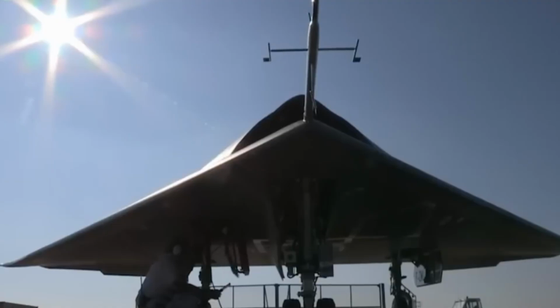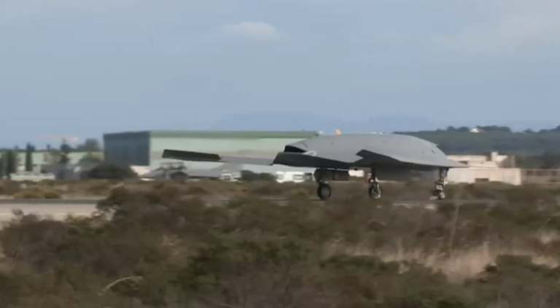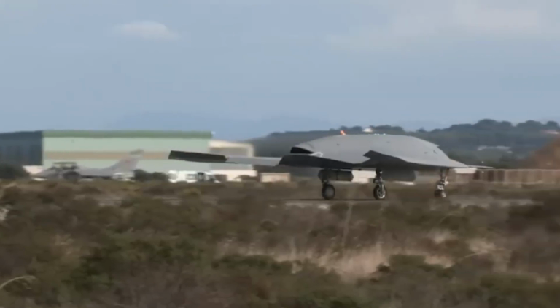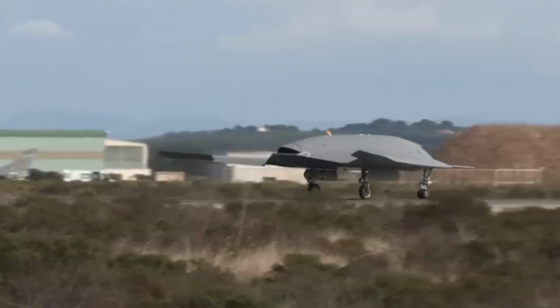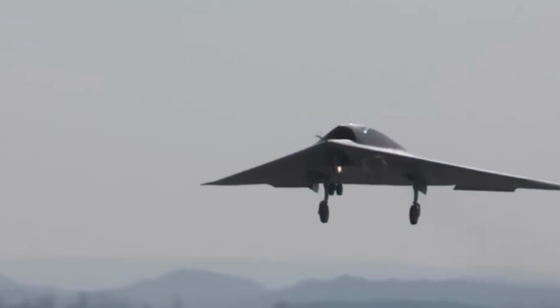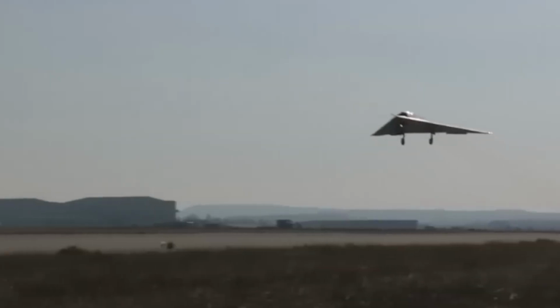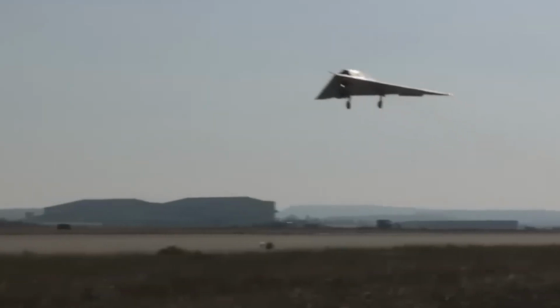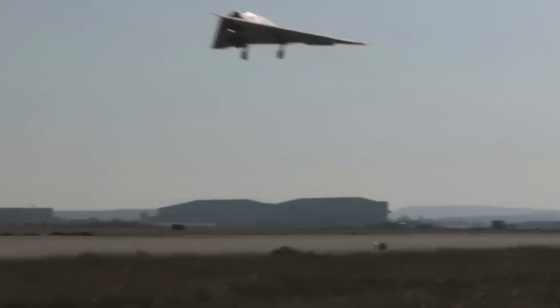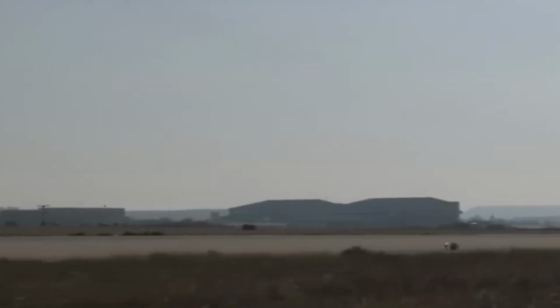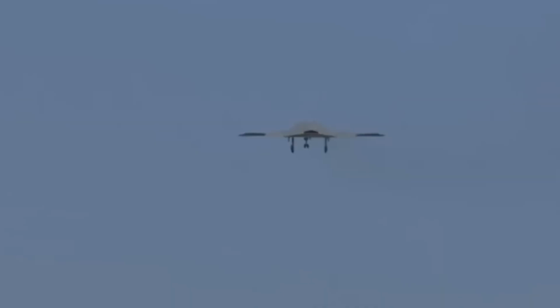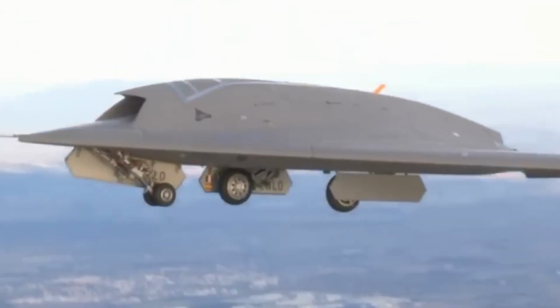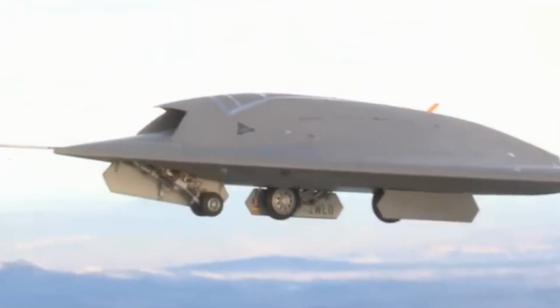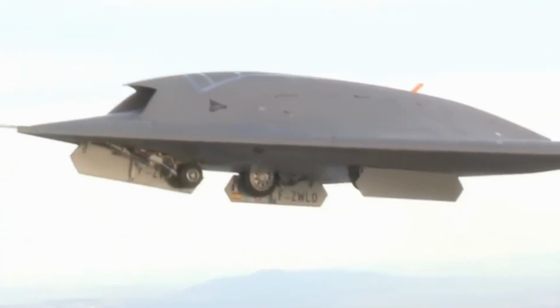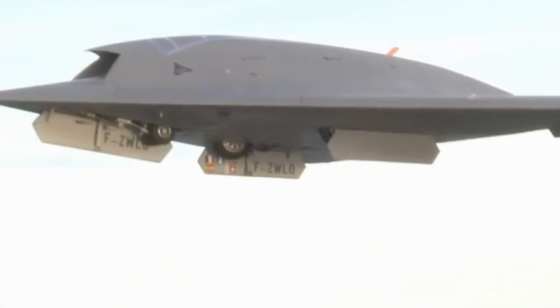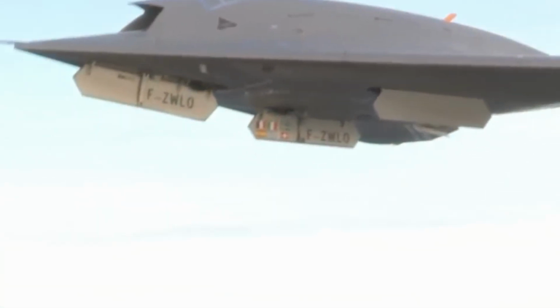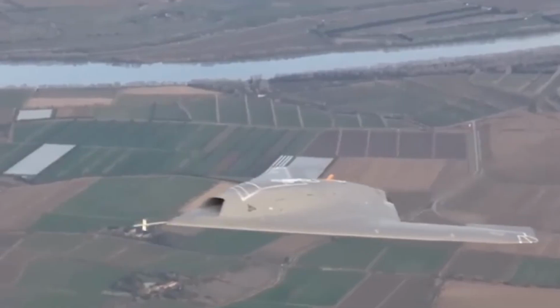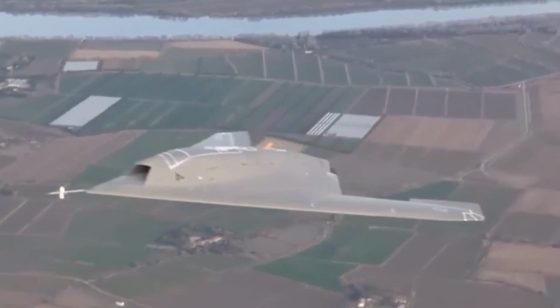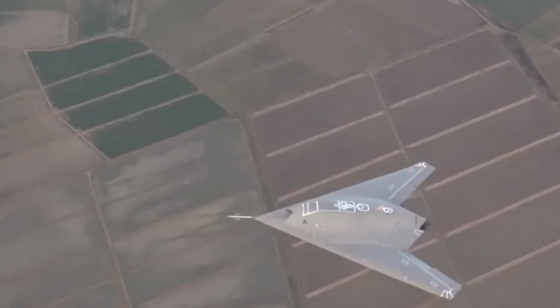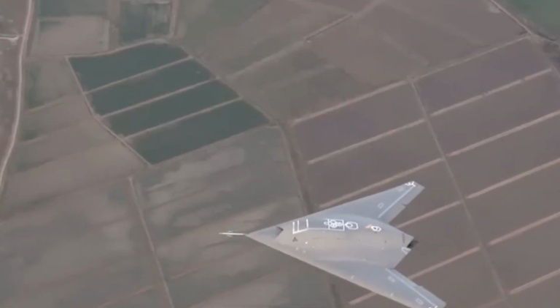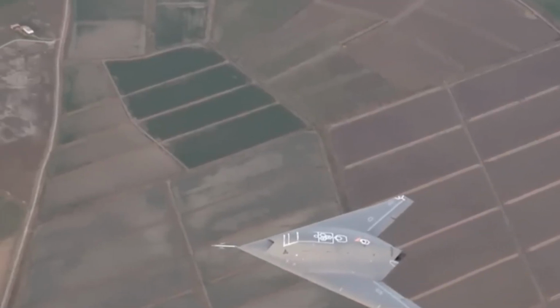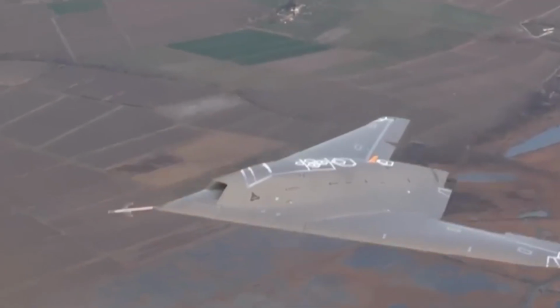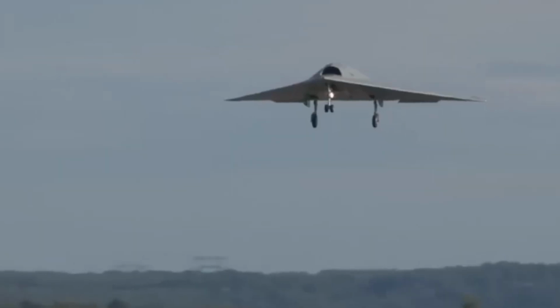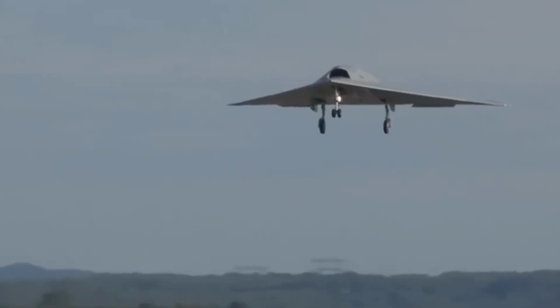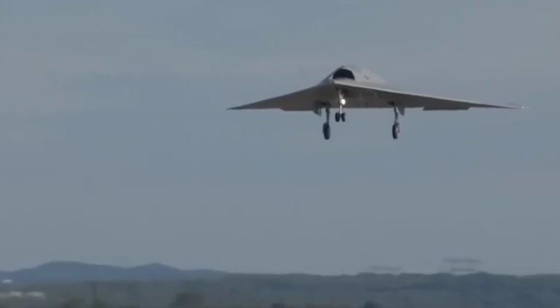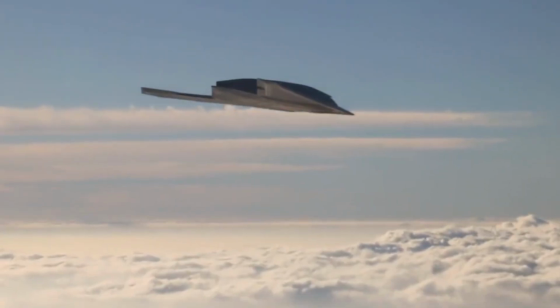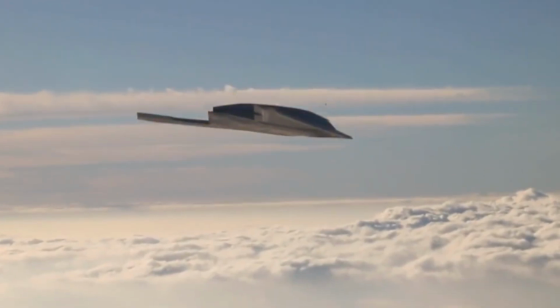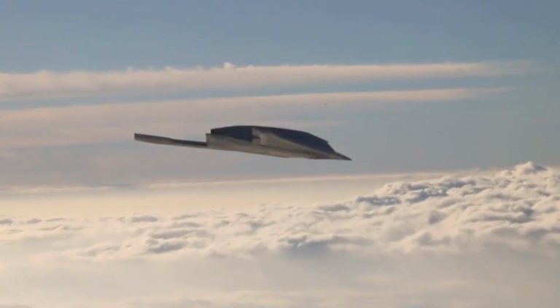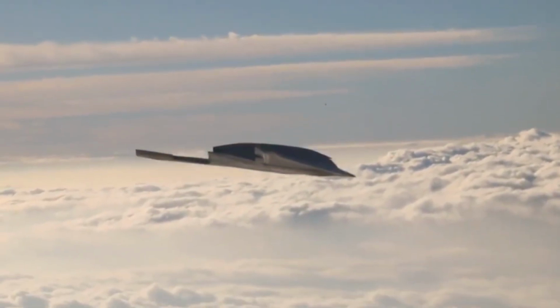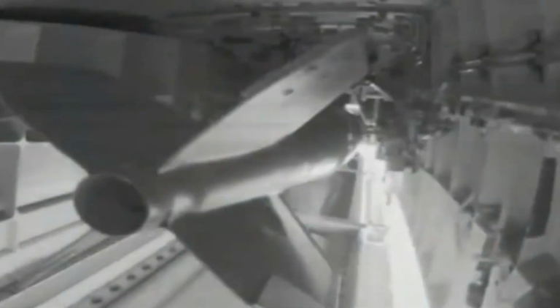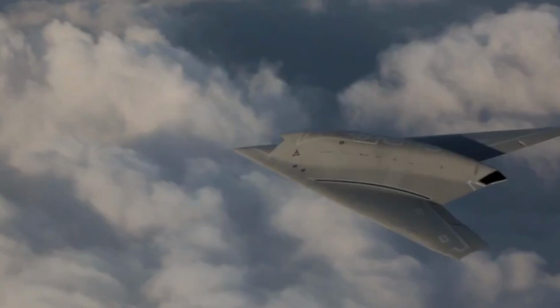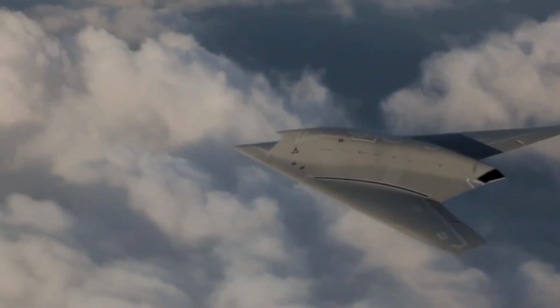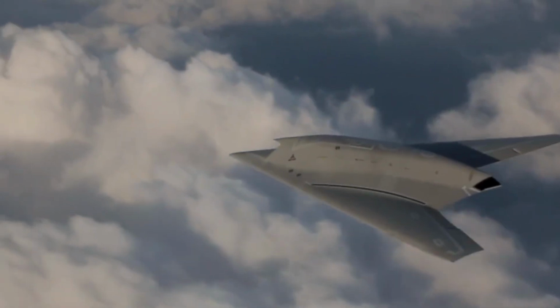Constructed from carbon fiber, the Neuron features cutting-edge stealth technology and automatic target detection, ensuring high survivability and effectiveness on the battlefield. This drone is poised to be a significant challenge for any enemy force.